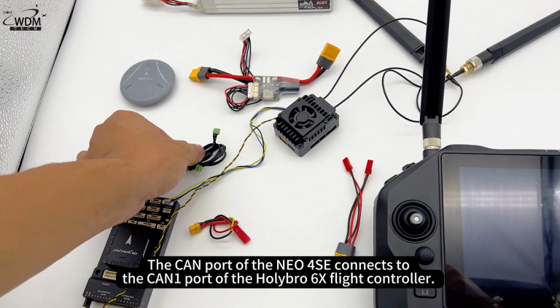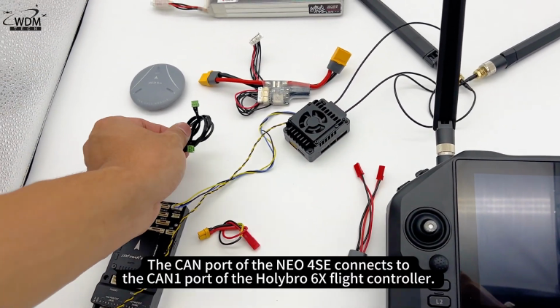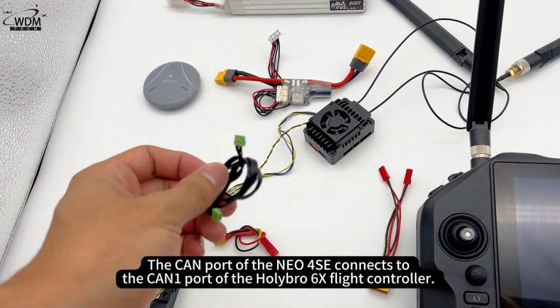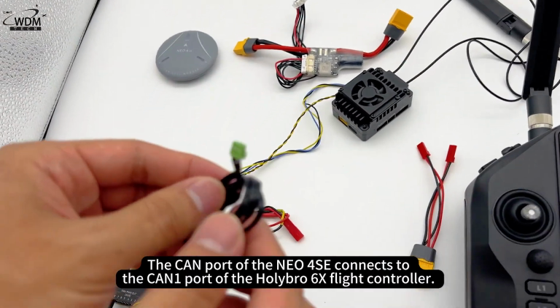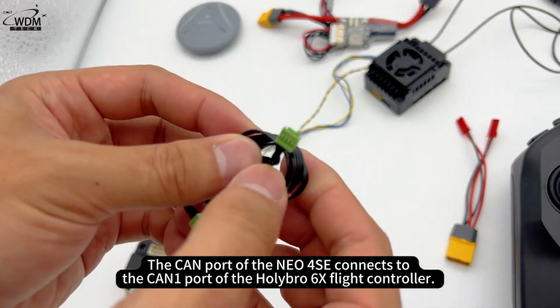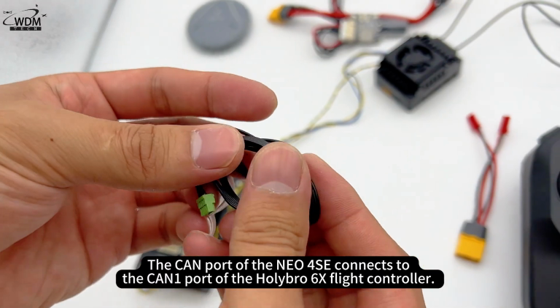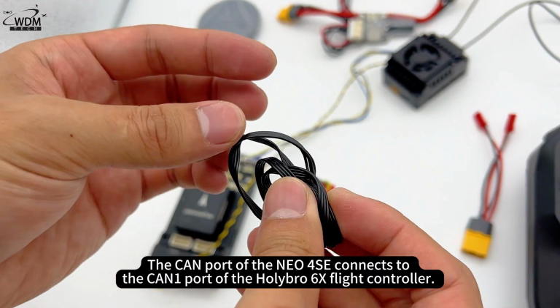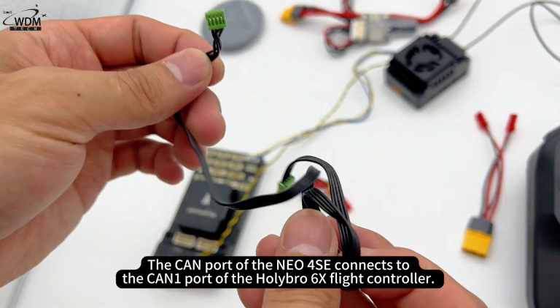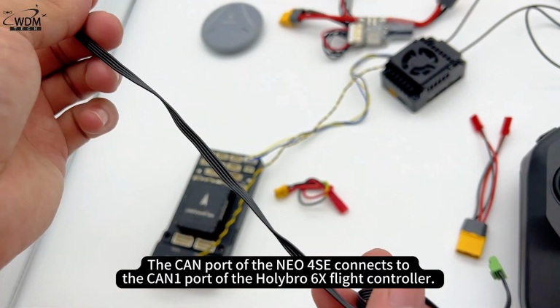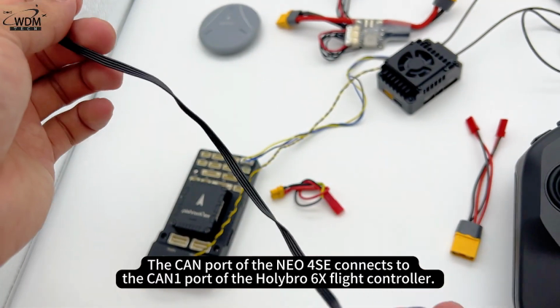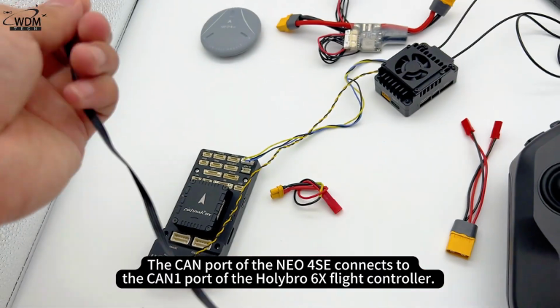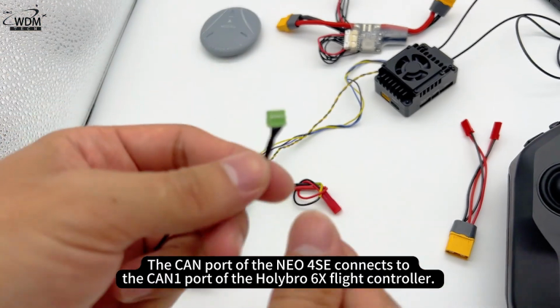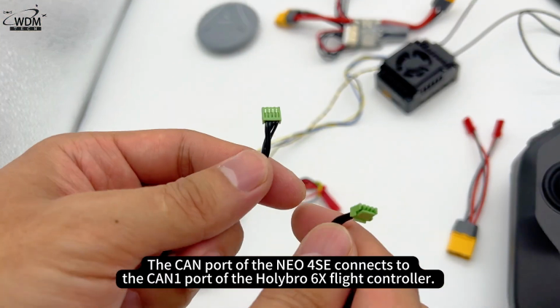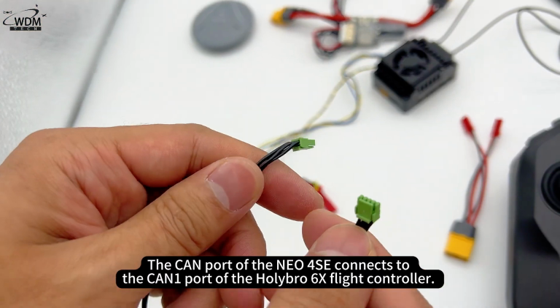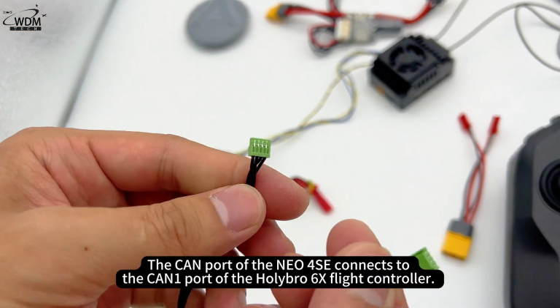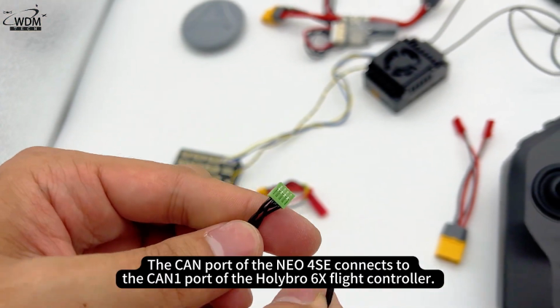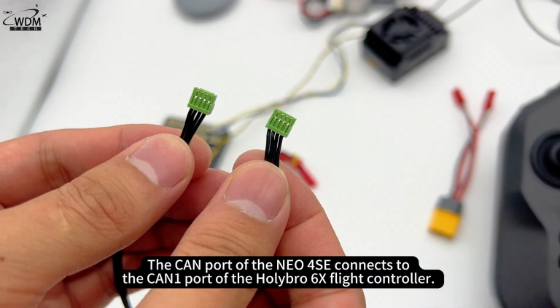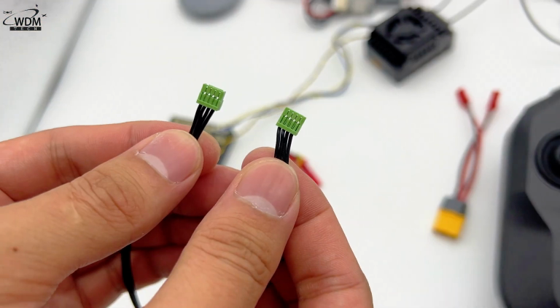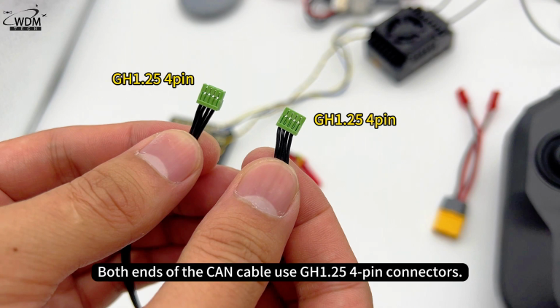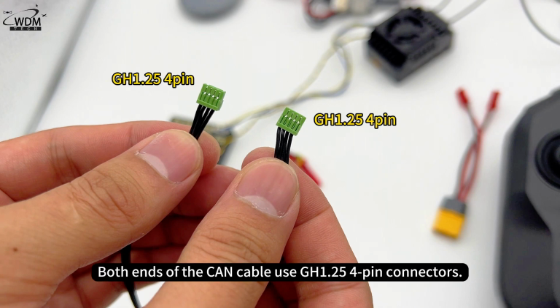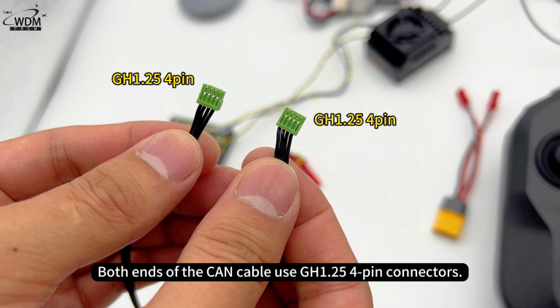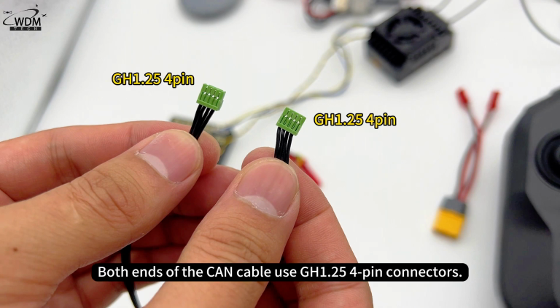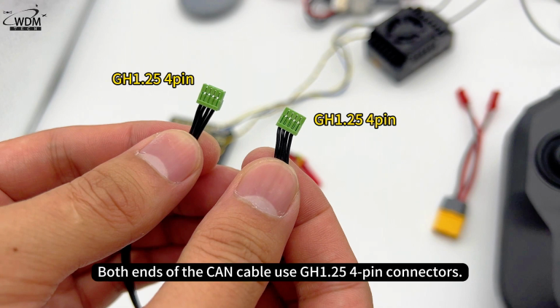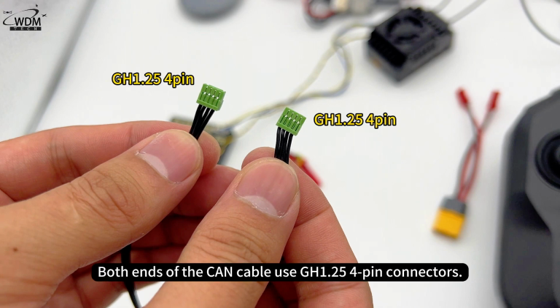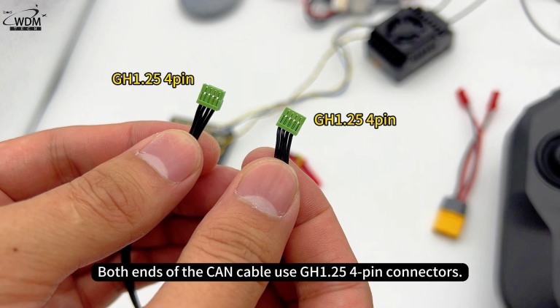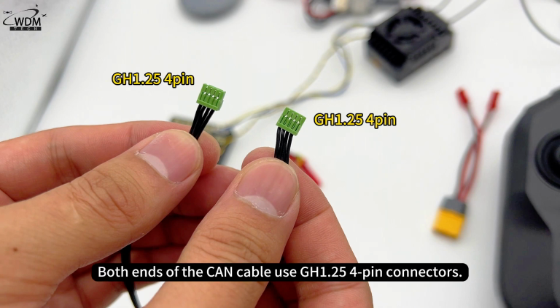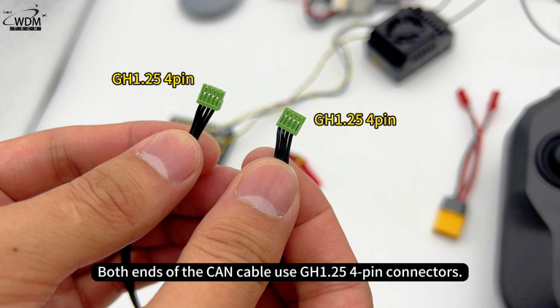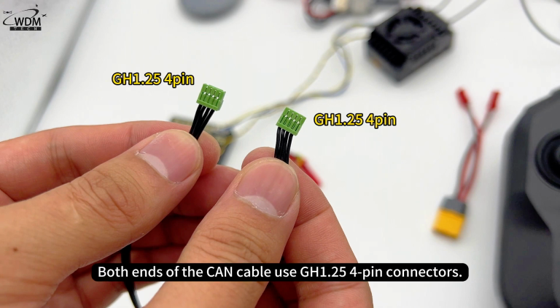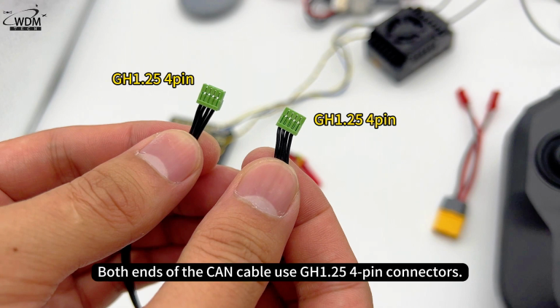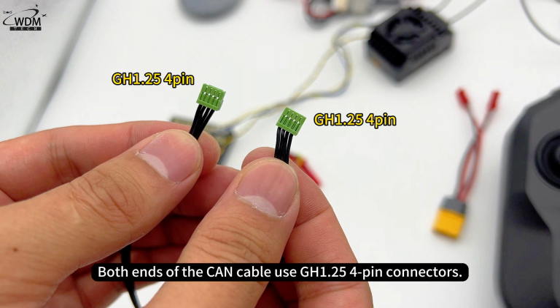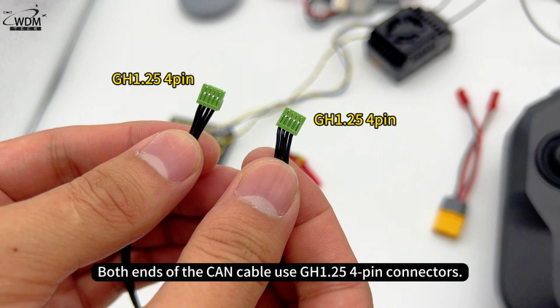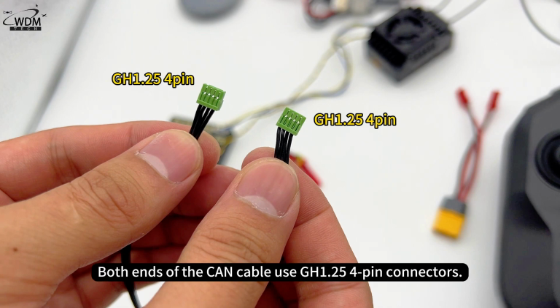The CAN port of the NEO 4SE connects to the CAN-1 port of the Holybro 6X flight controller. Both ends of the CAN cable use GH1.25 4-pin connectors.